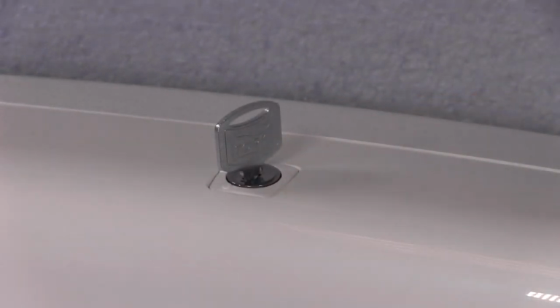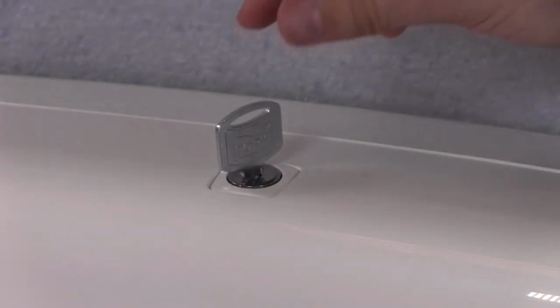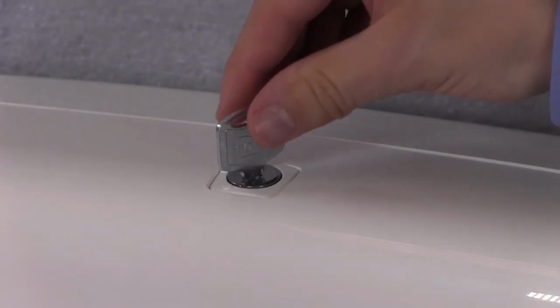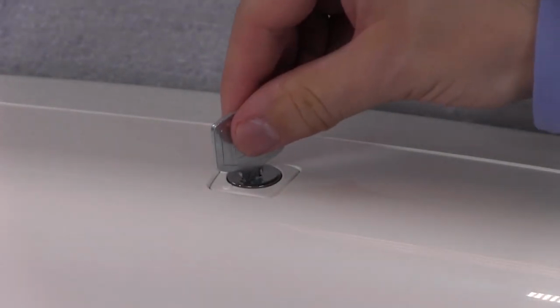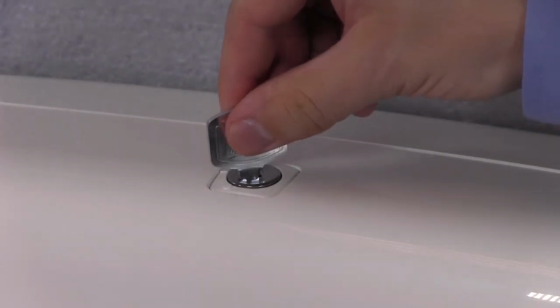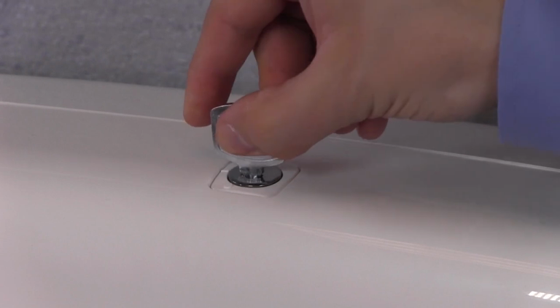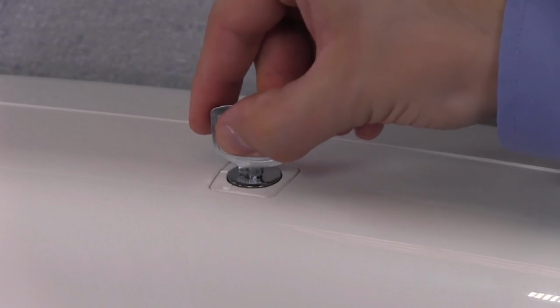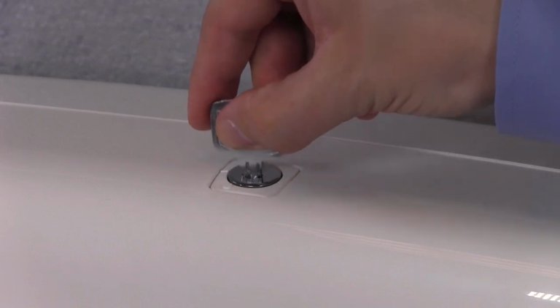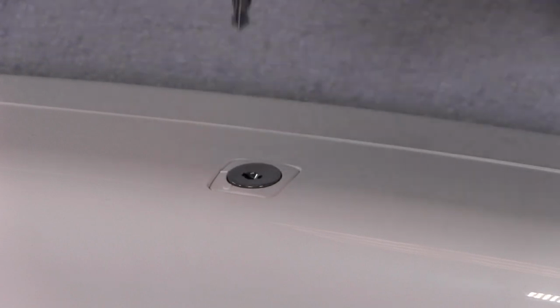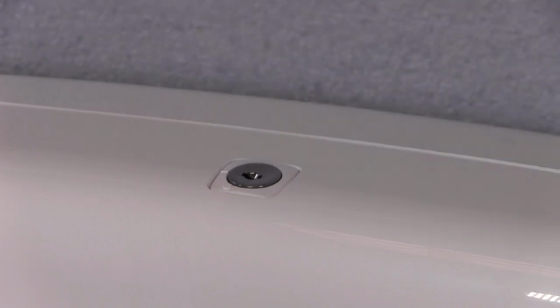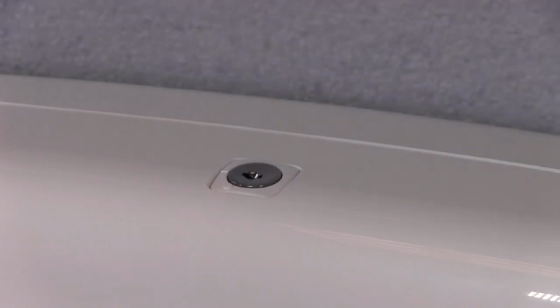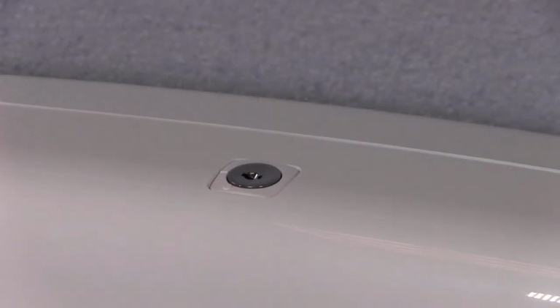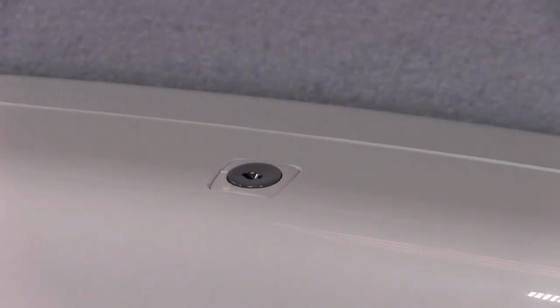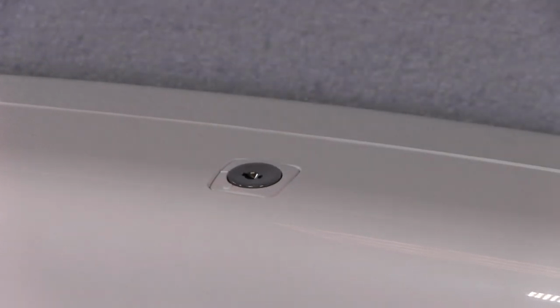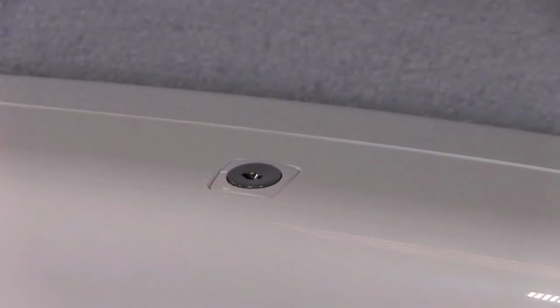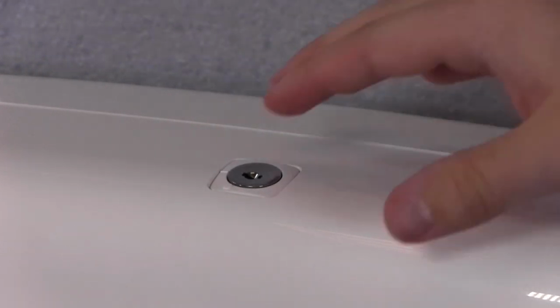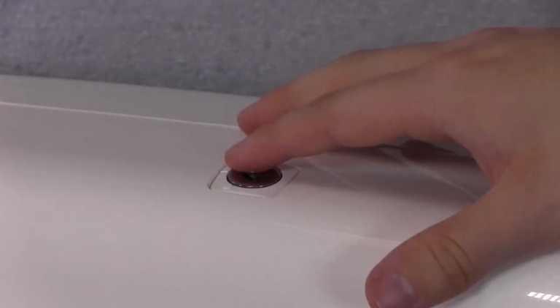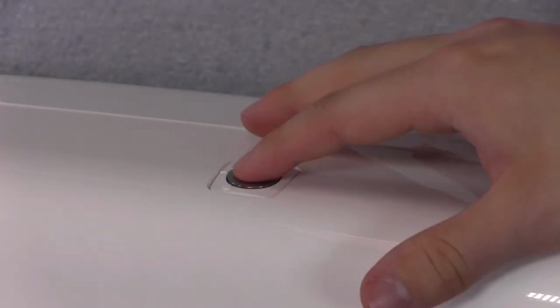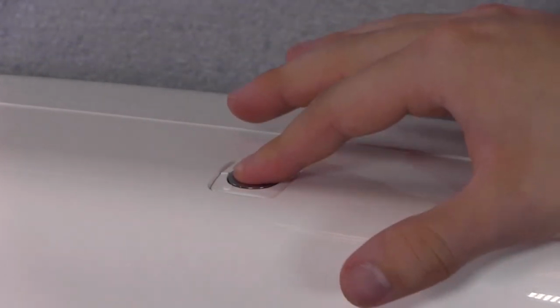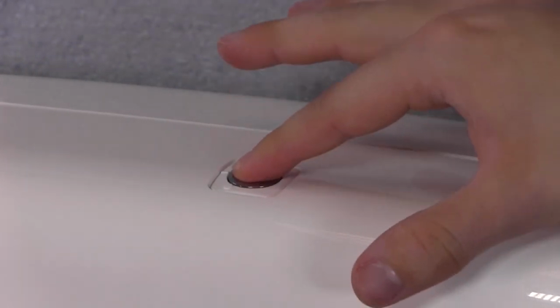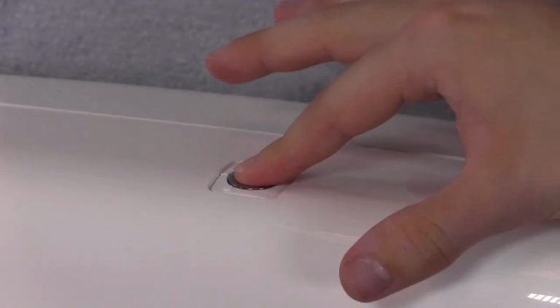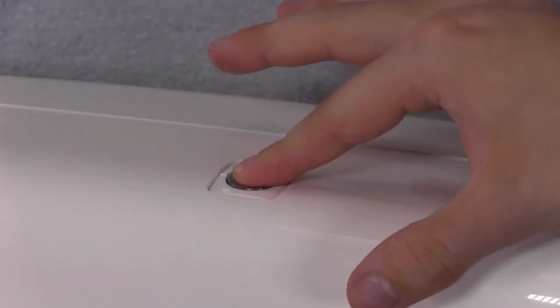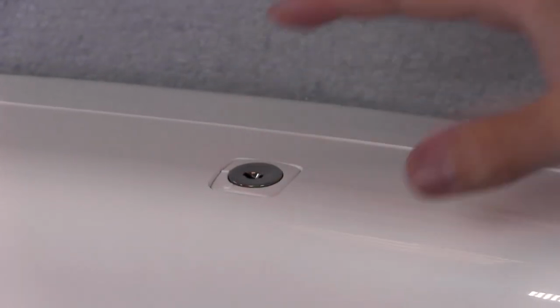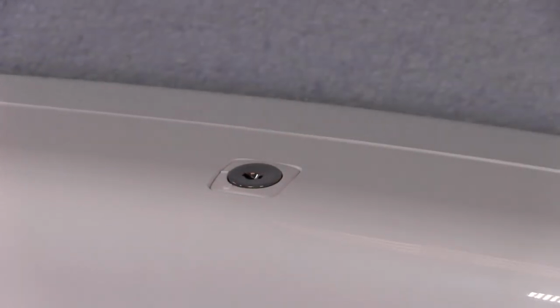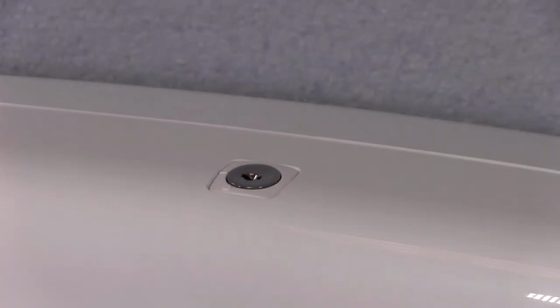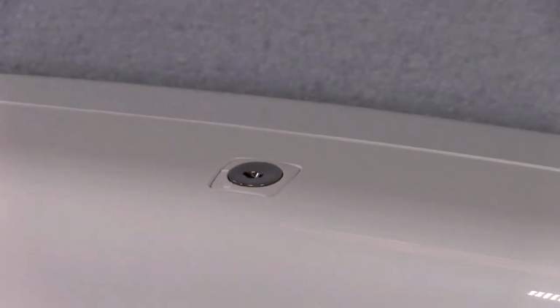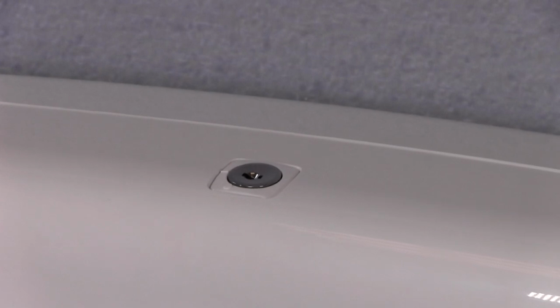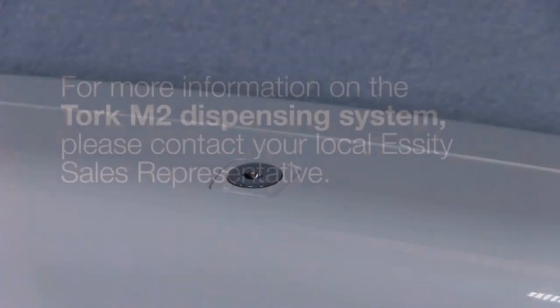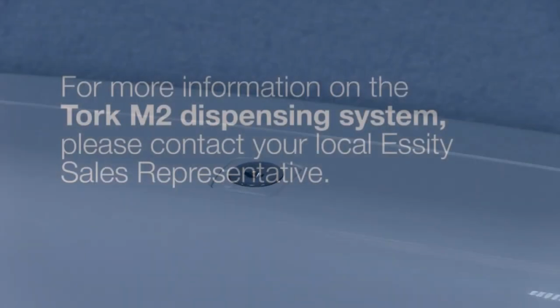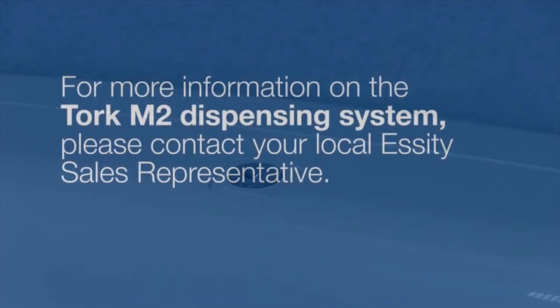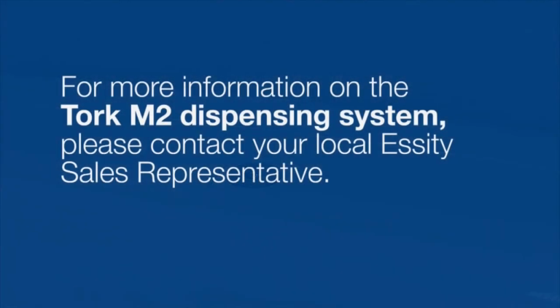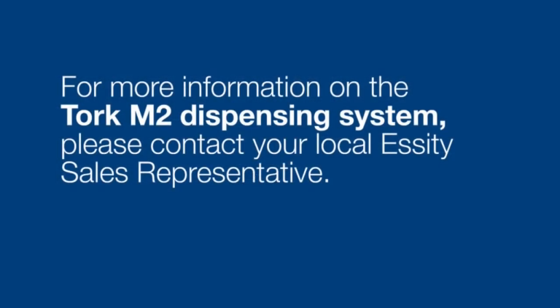To set it to lock mode, align the key with the dash and remove the key. Your dispenser is now in lock mode.